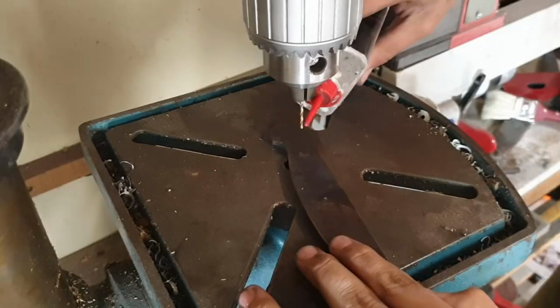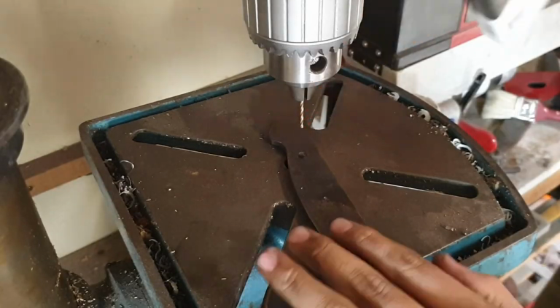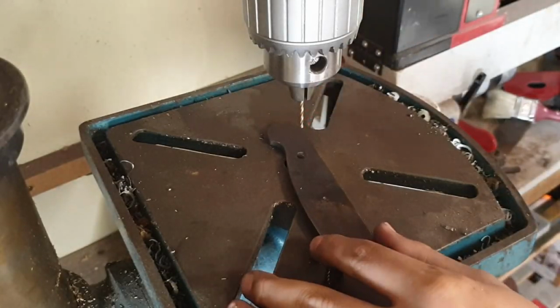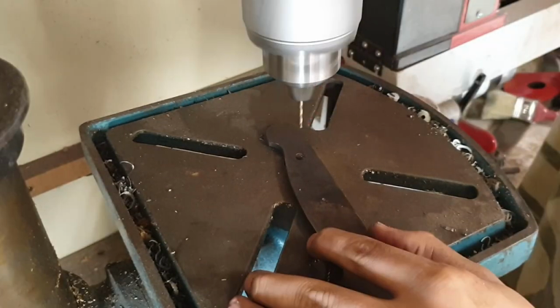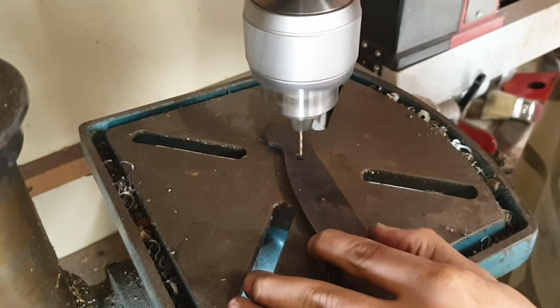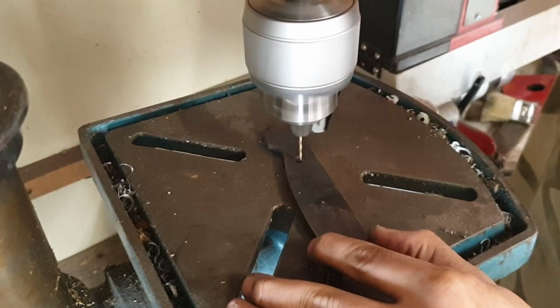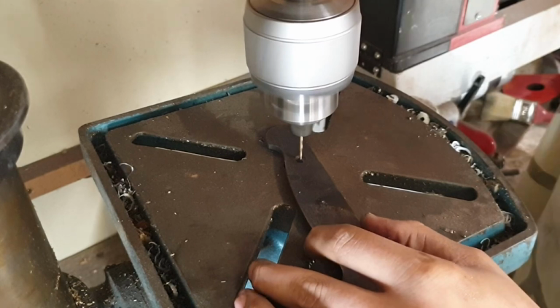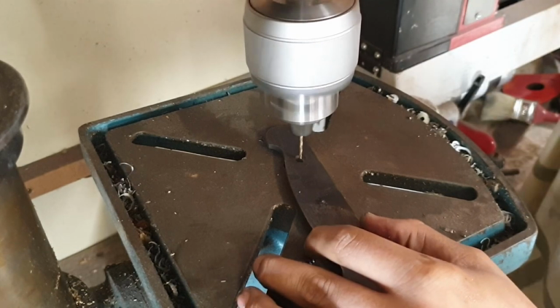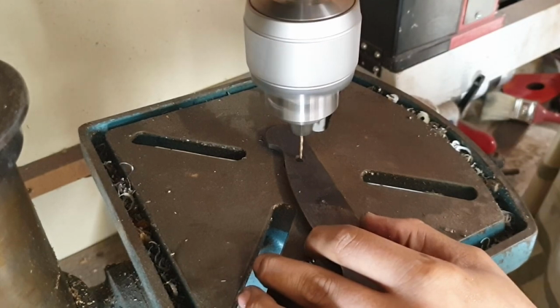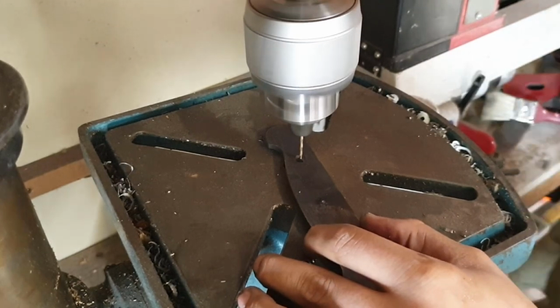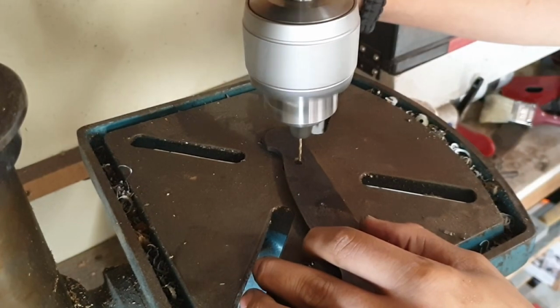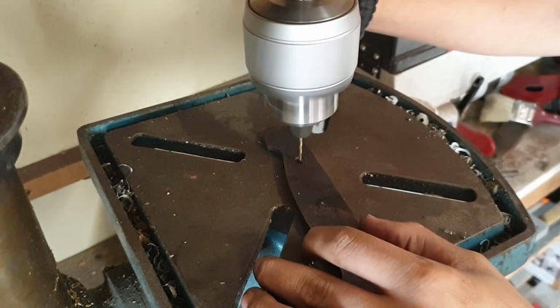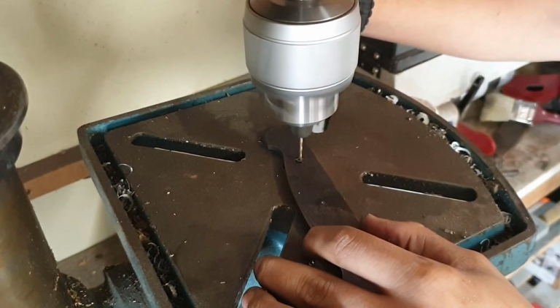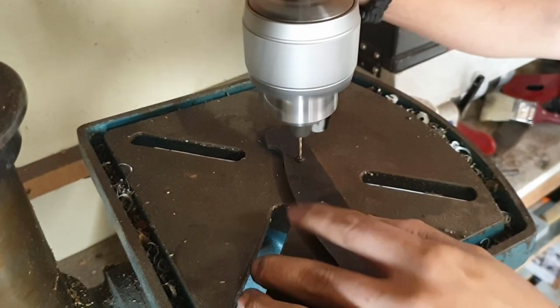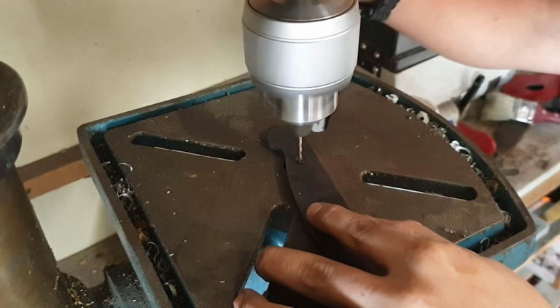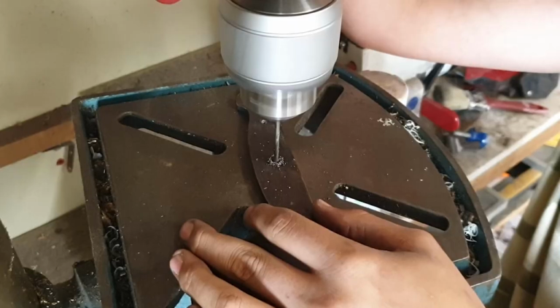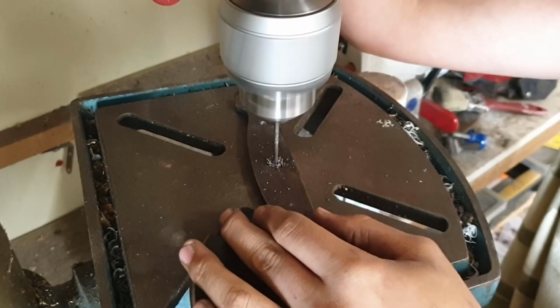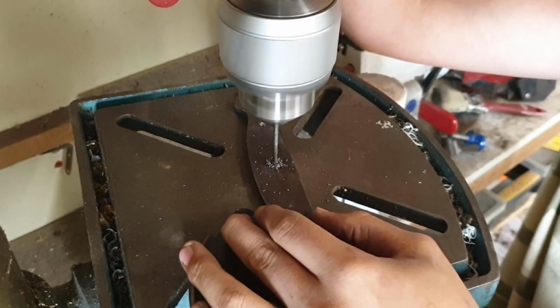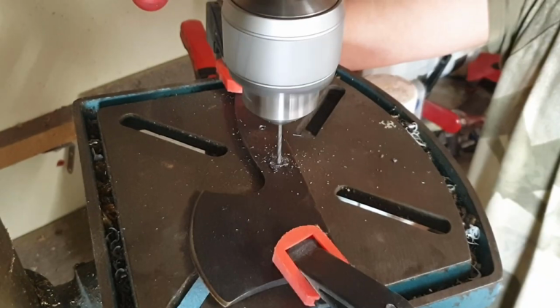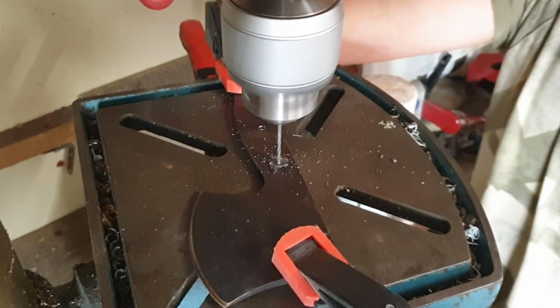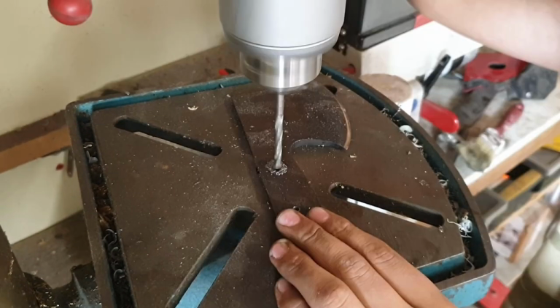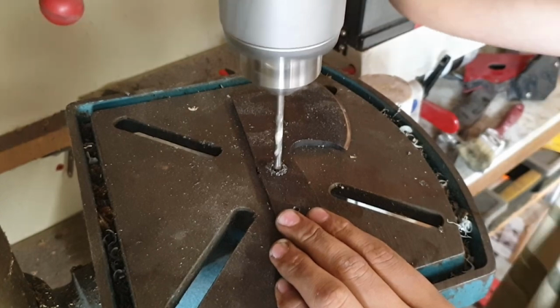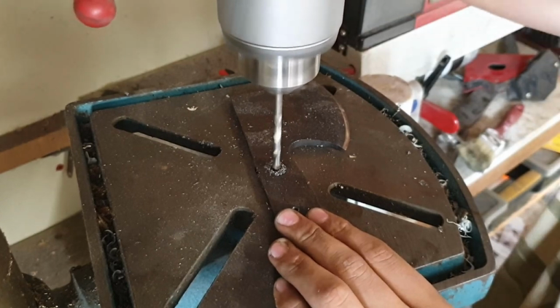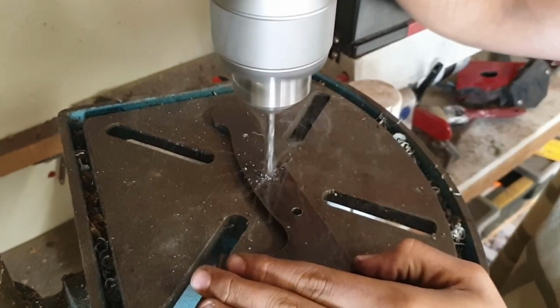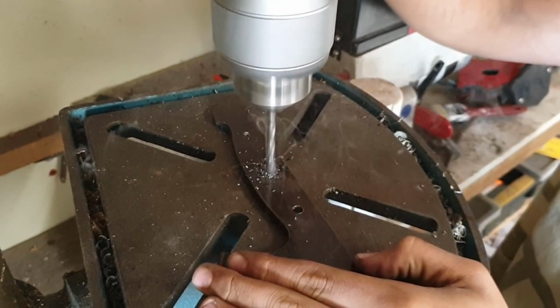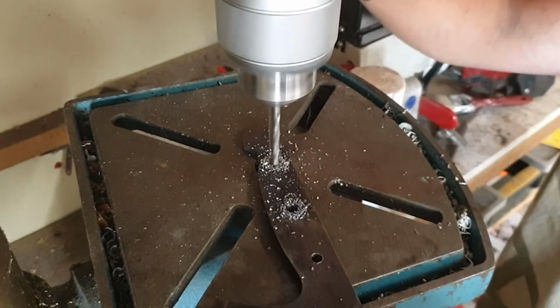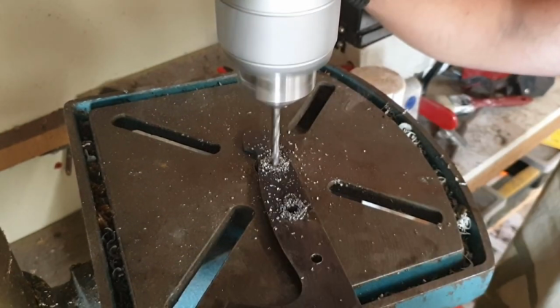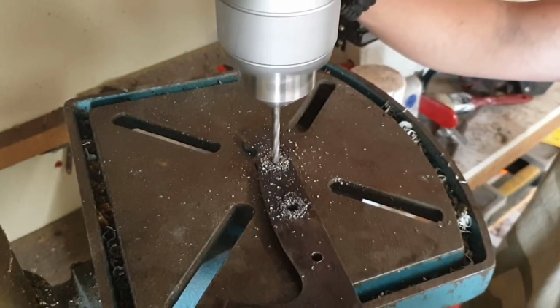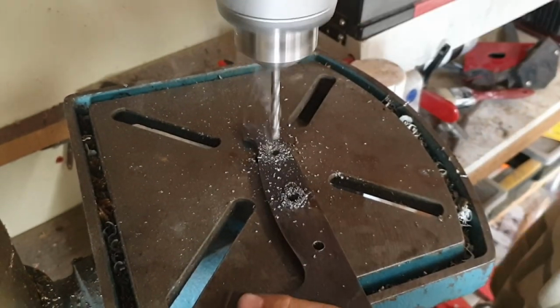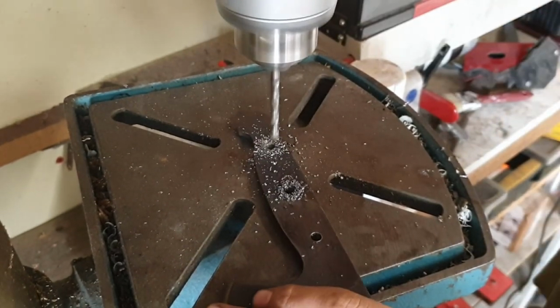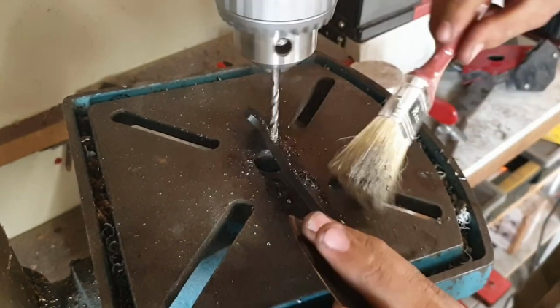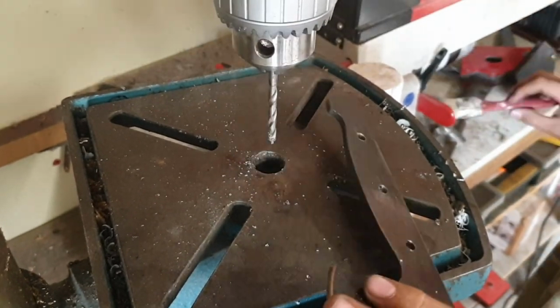Now I'm just drilling three five millimetre holes. You should do this step before hardening the steel, but if you do forget like I did, then just use some good quality masonry drill bits.